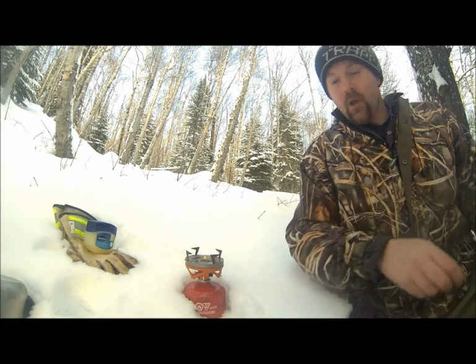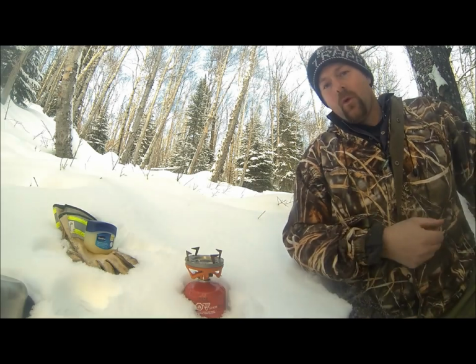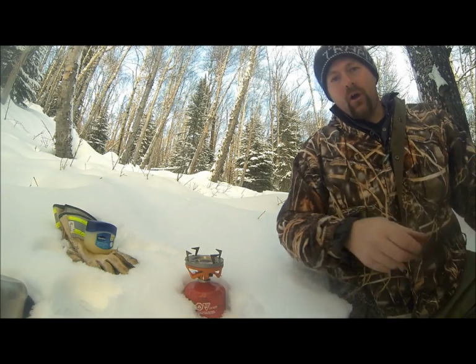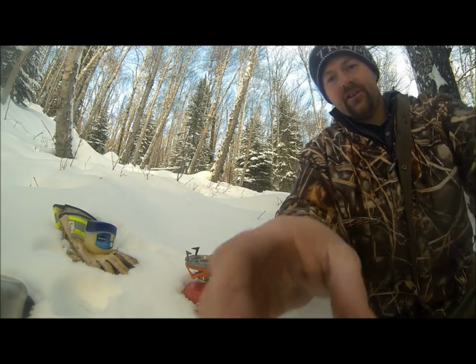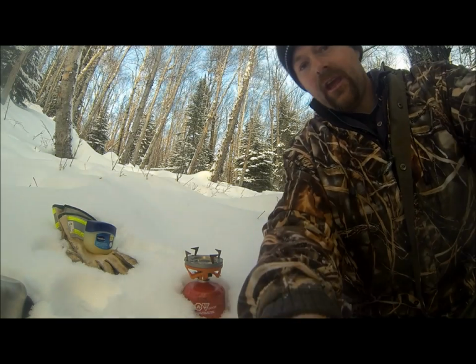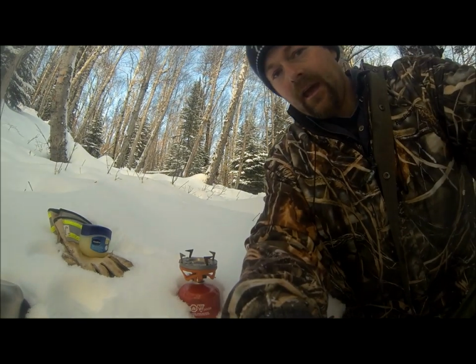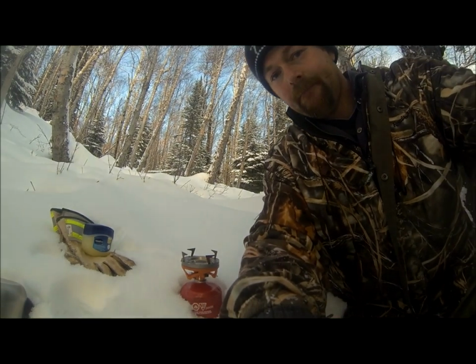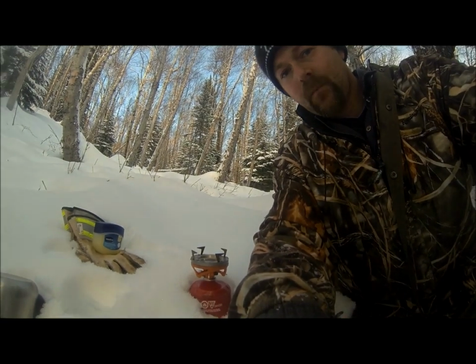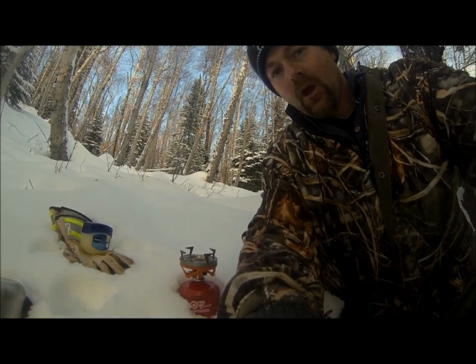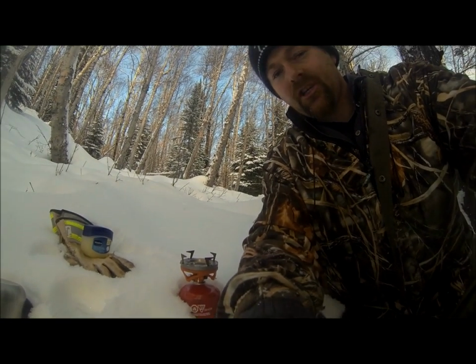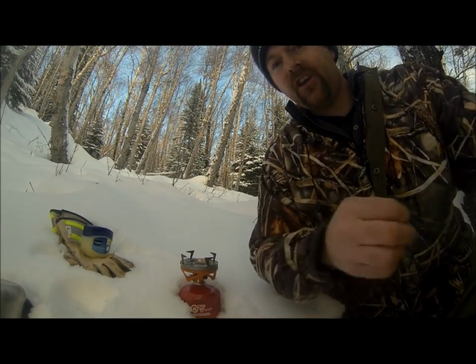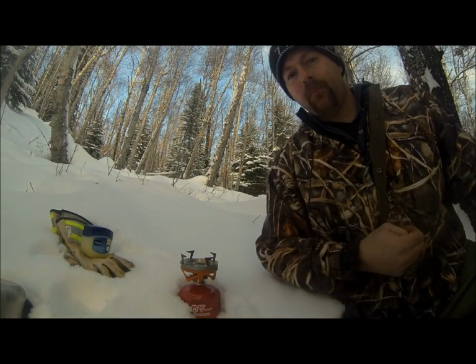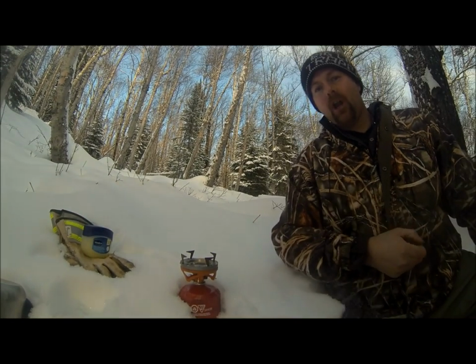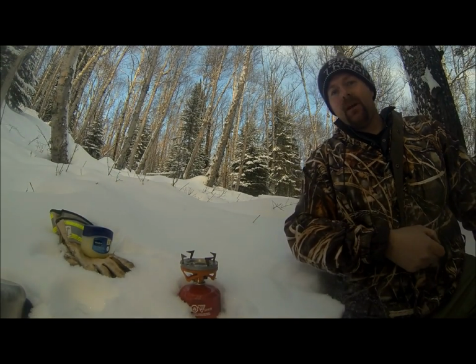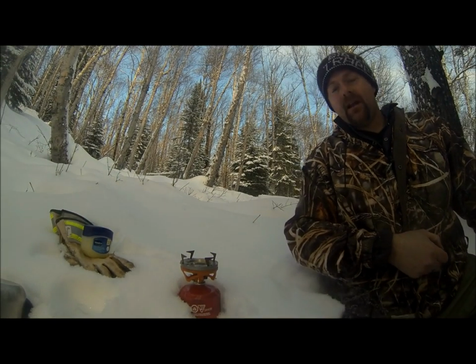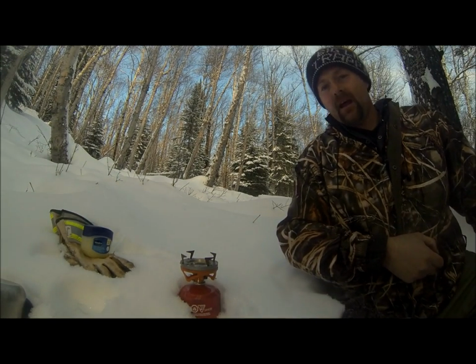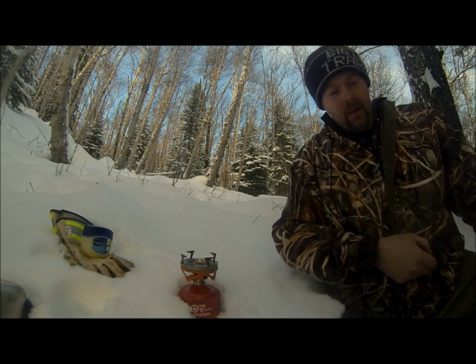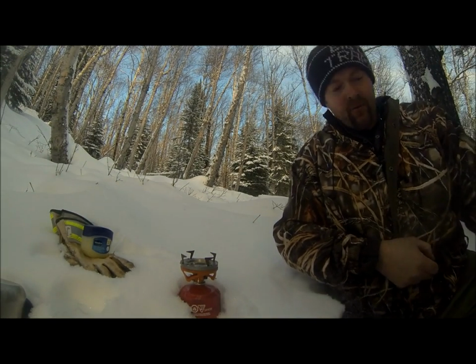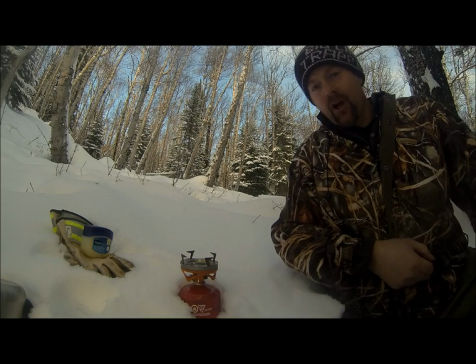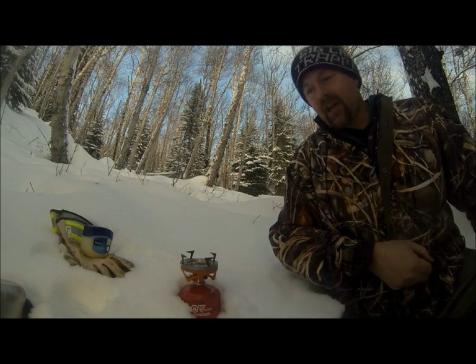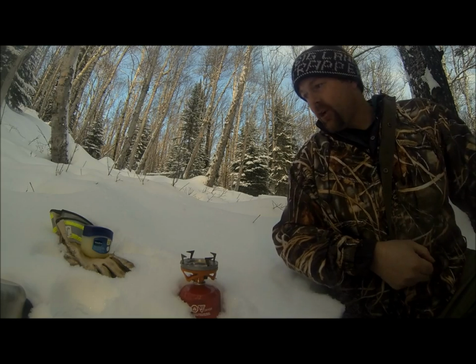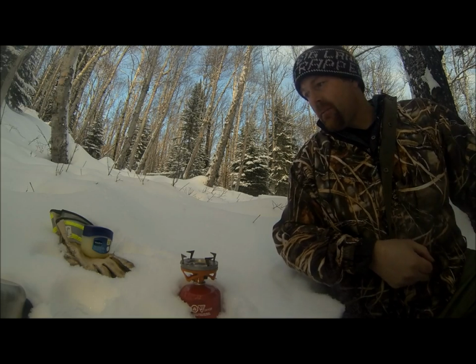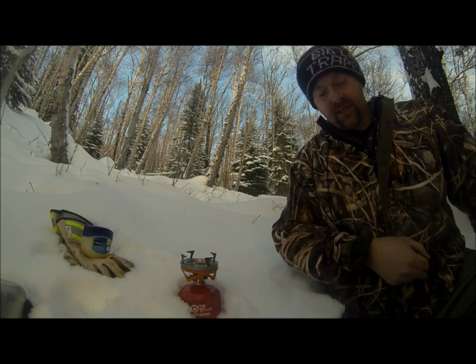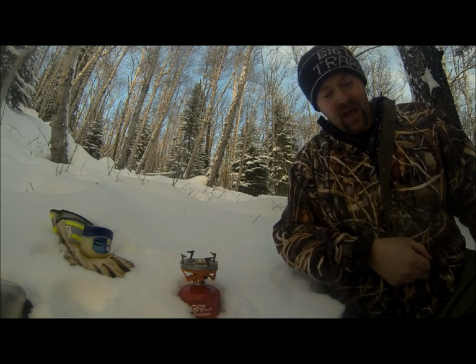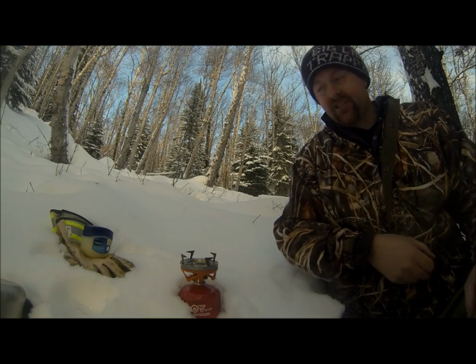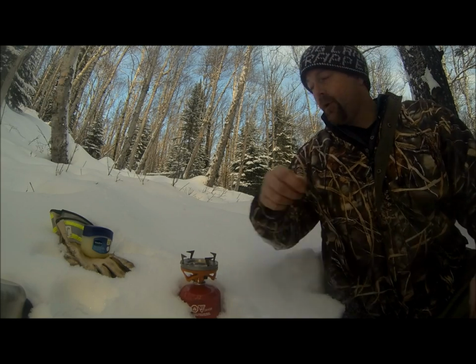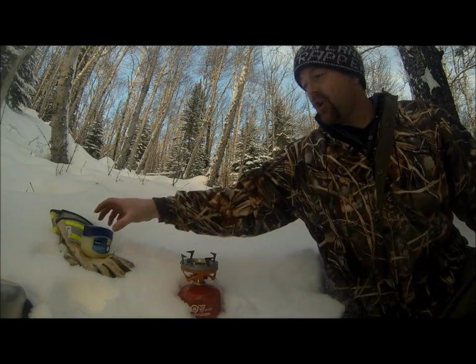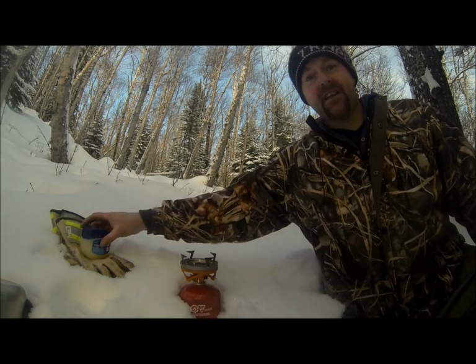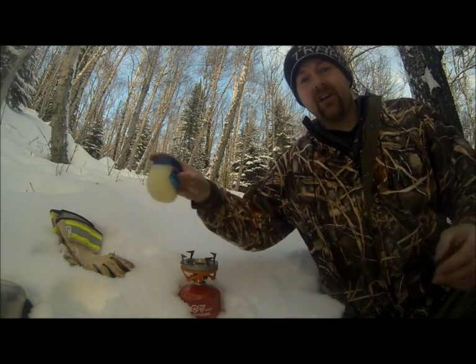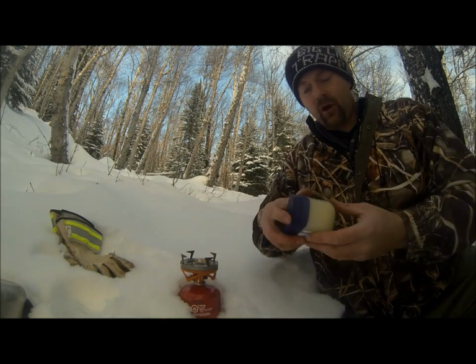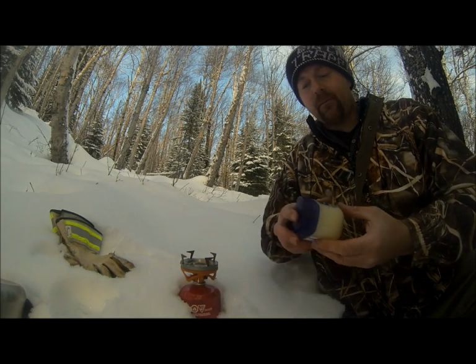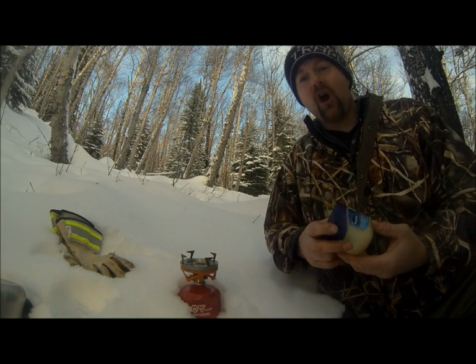Well guys, I just finished the boil up there and before I go I thought I'd show you how to make this simple lure that I learned from Tyler.